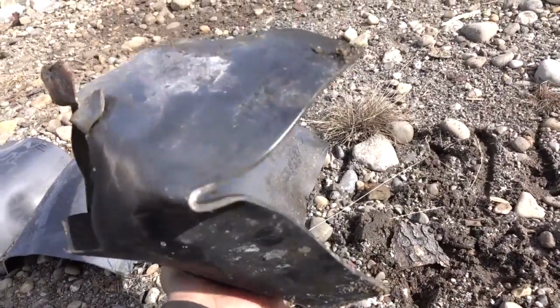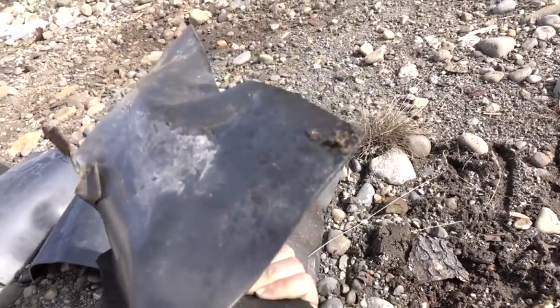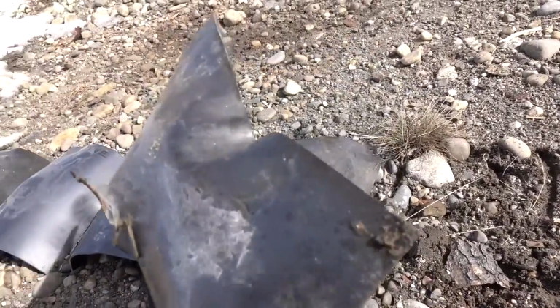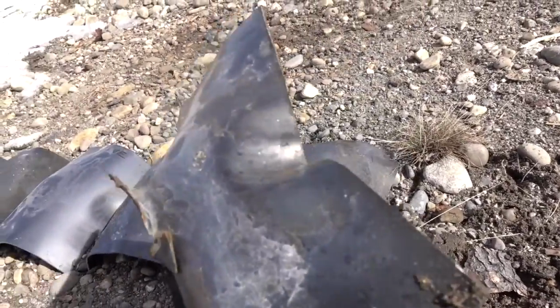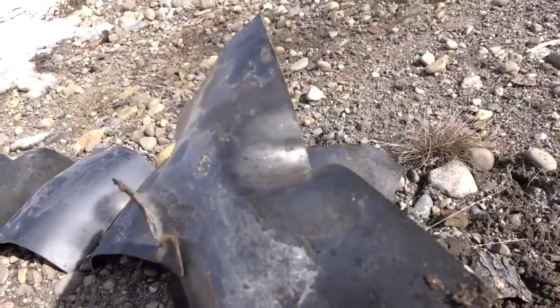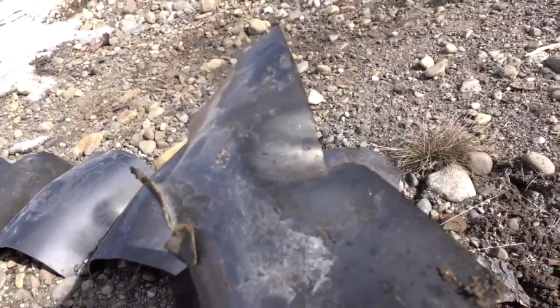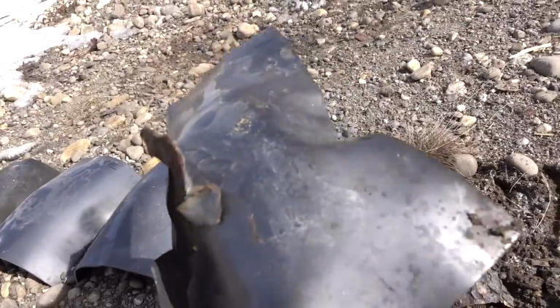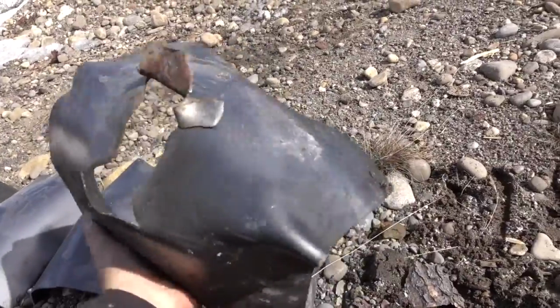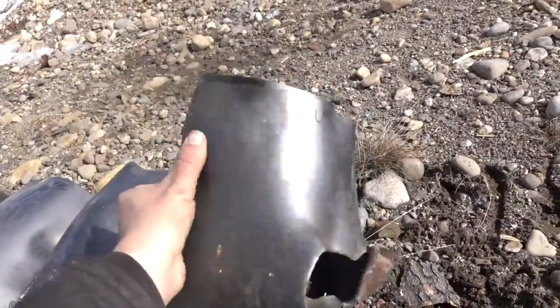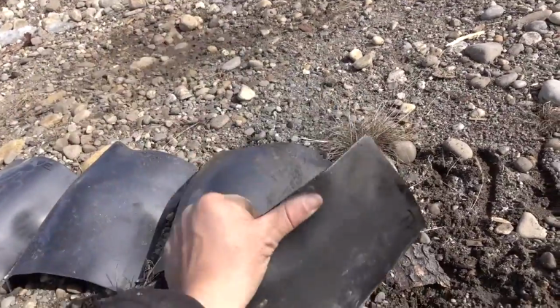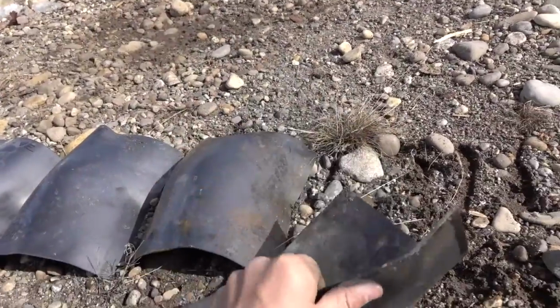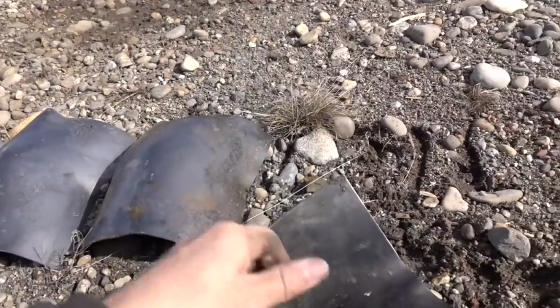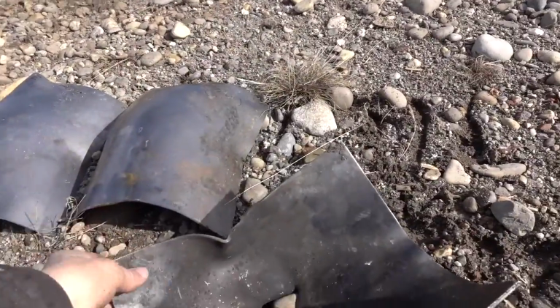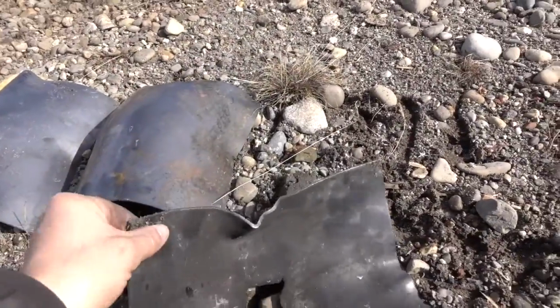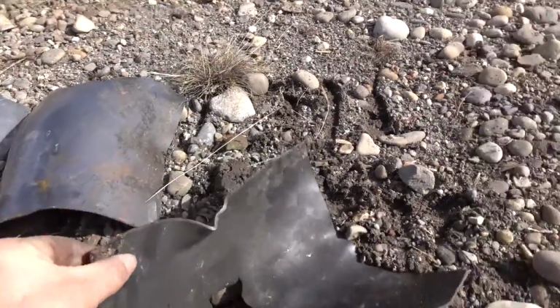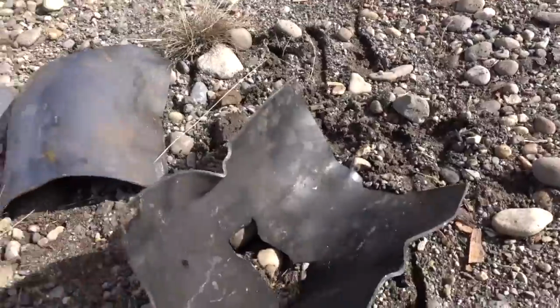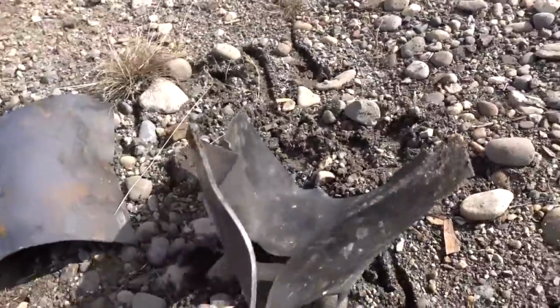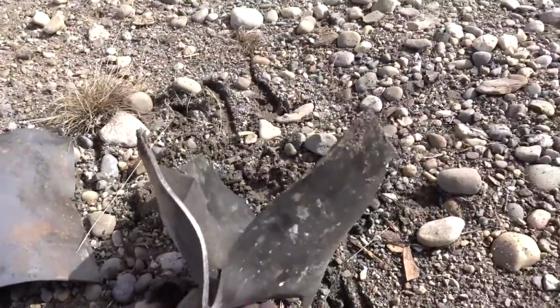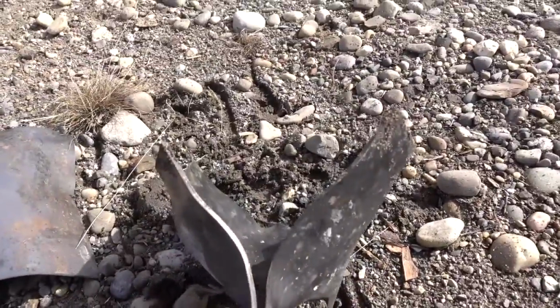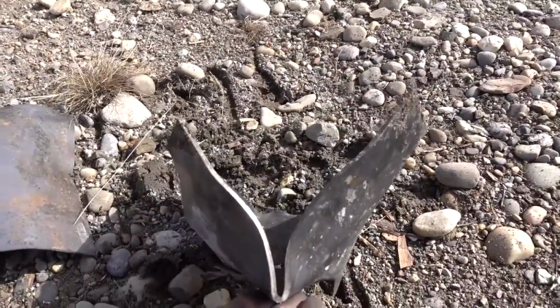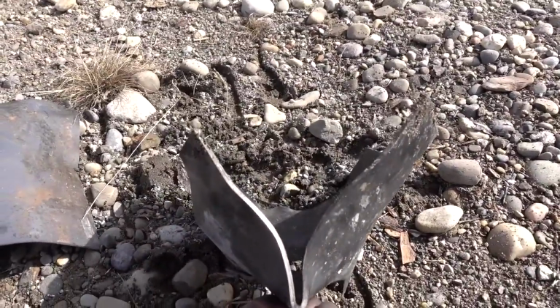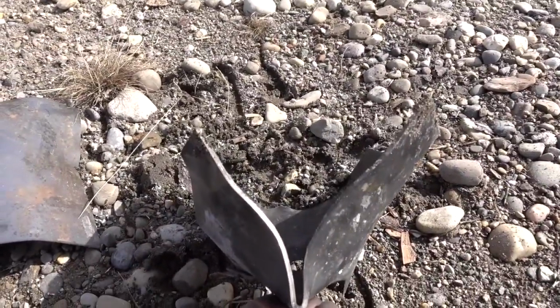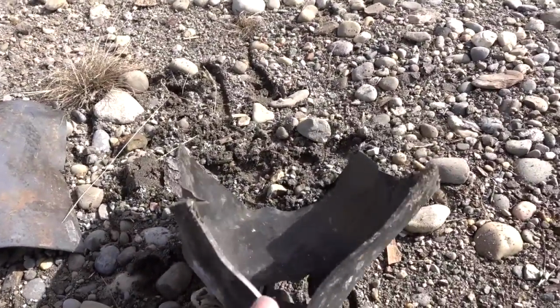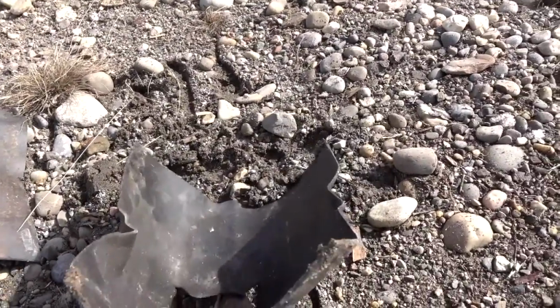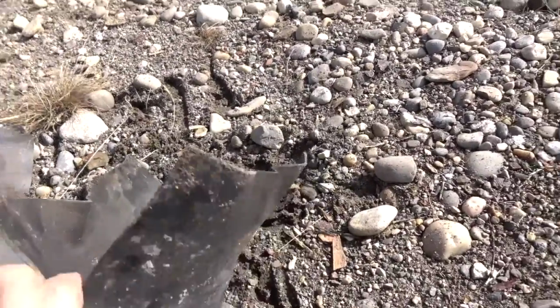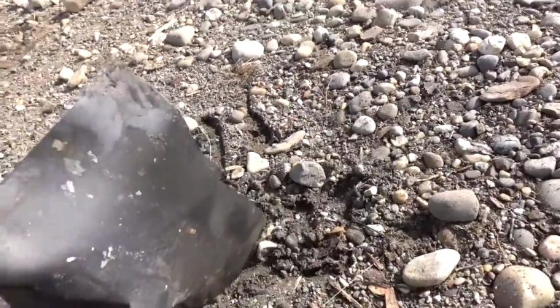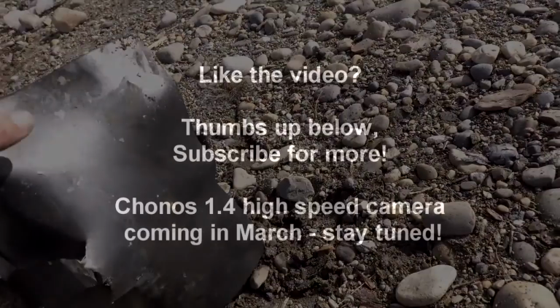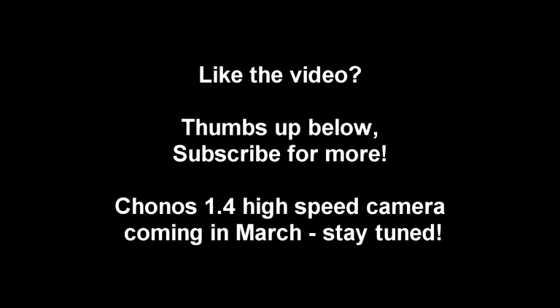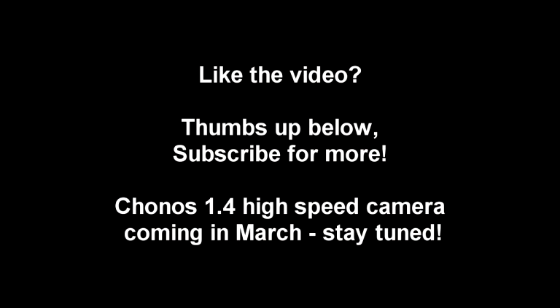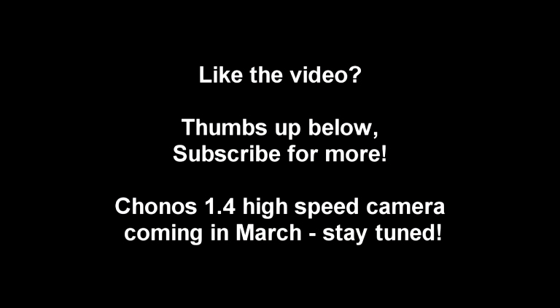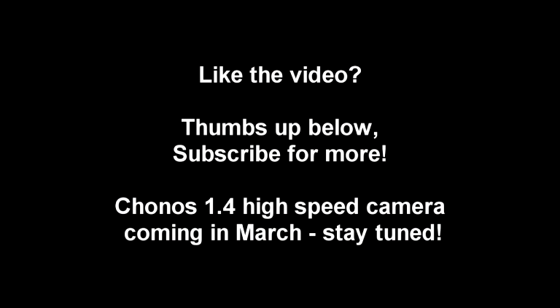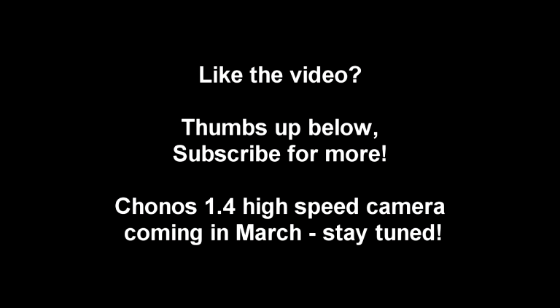But yeah, this plate's just caved in. There you have it — so, there's your look at the results.